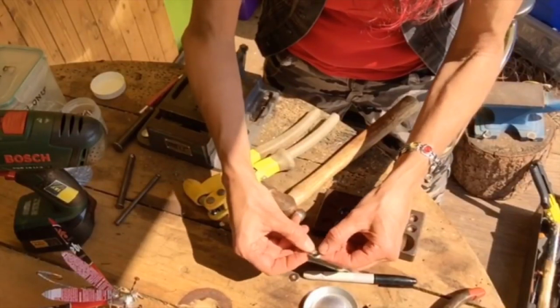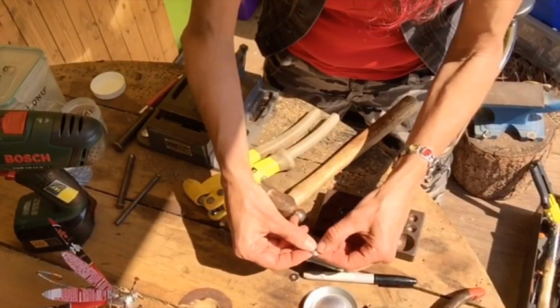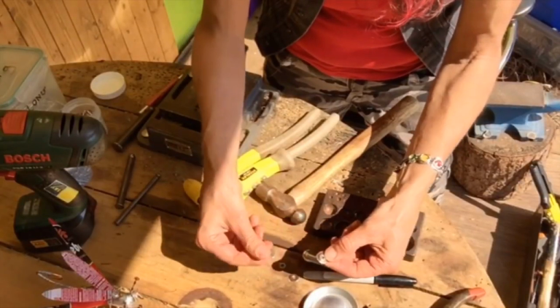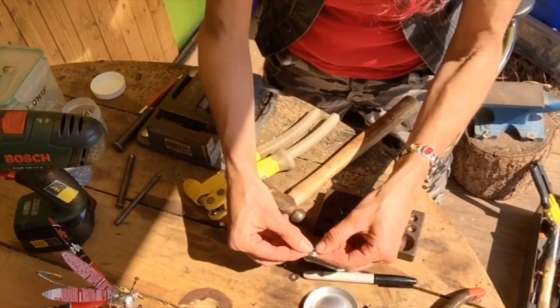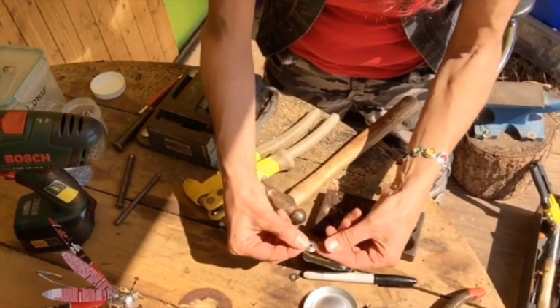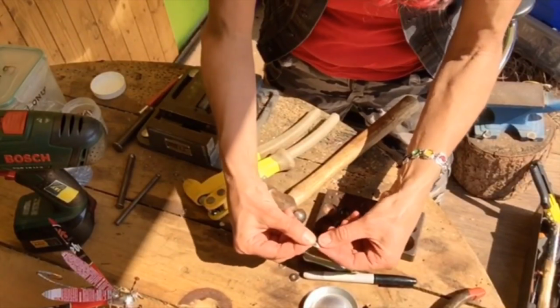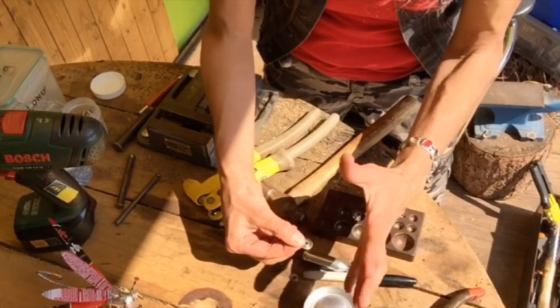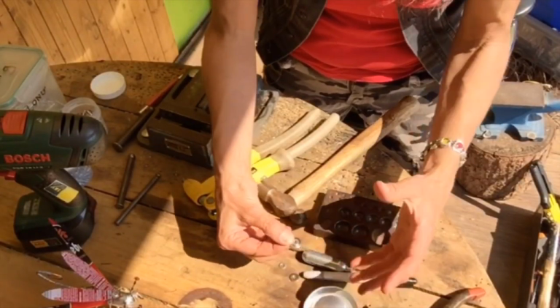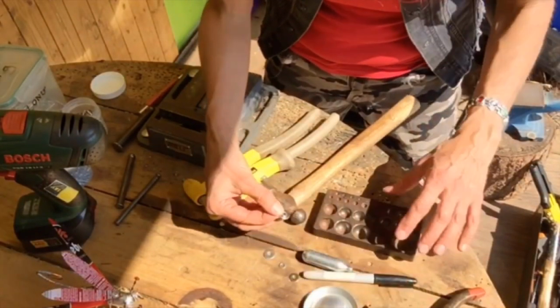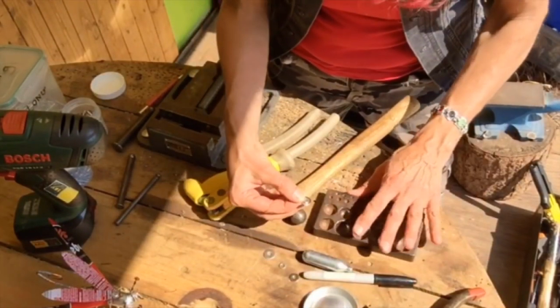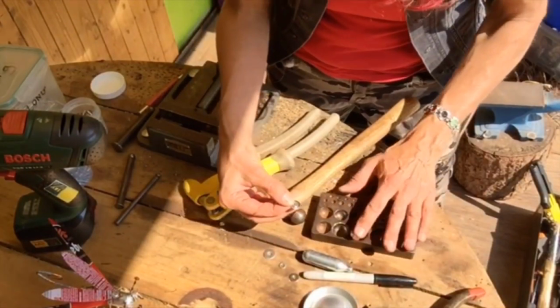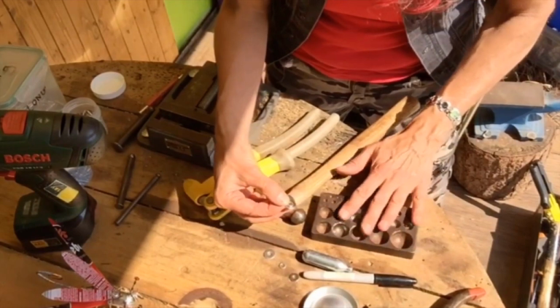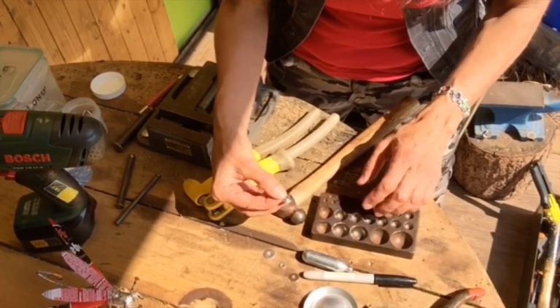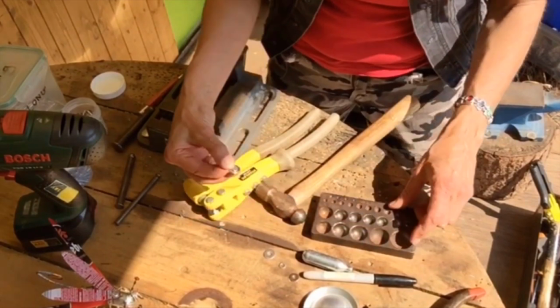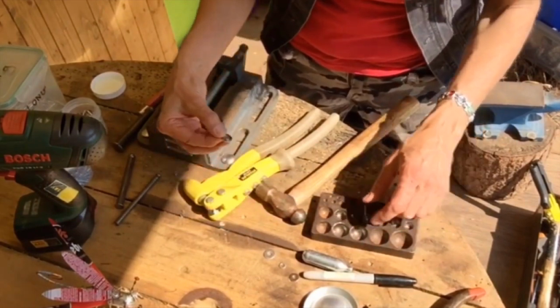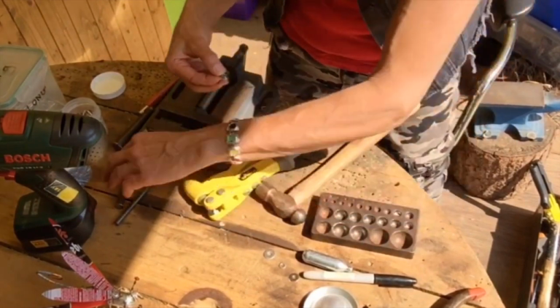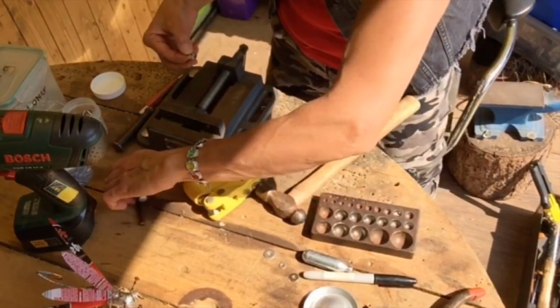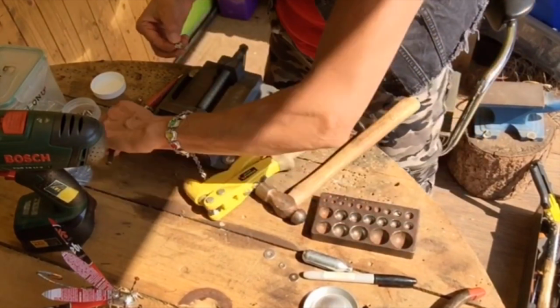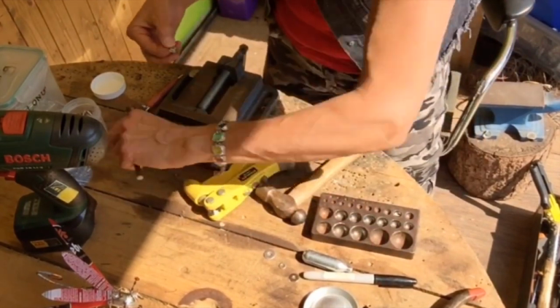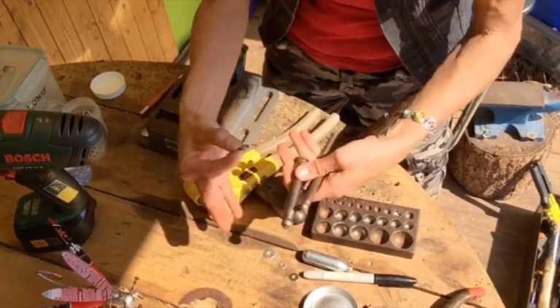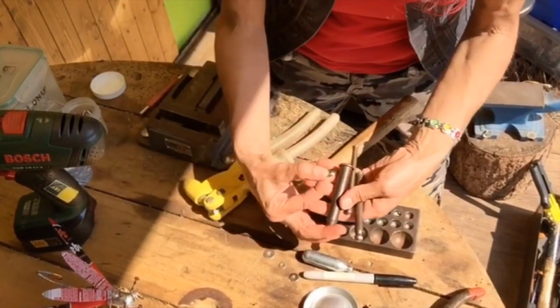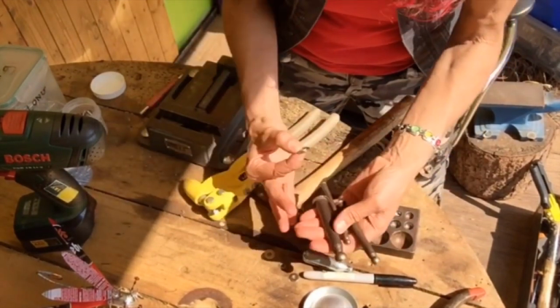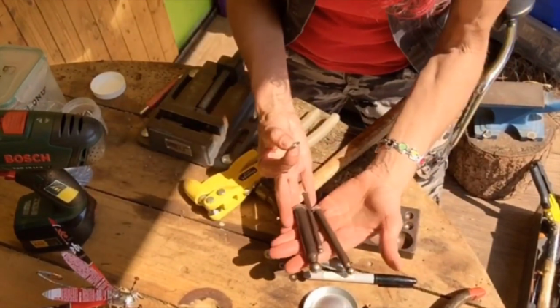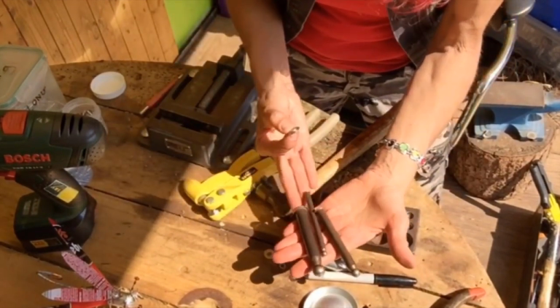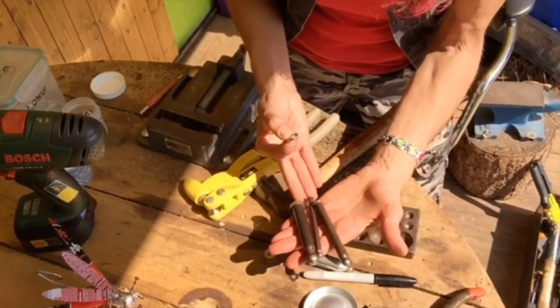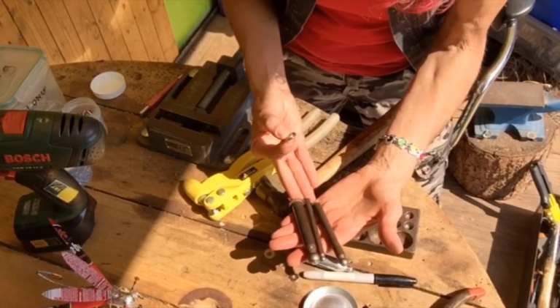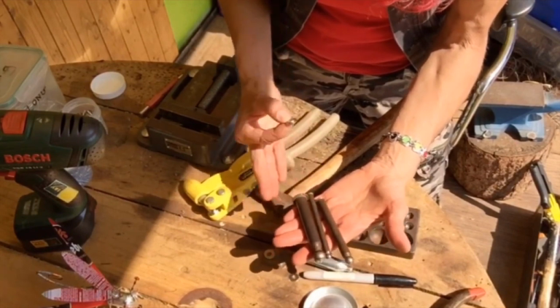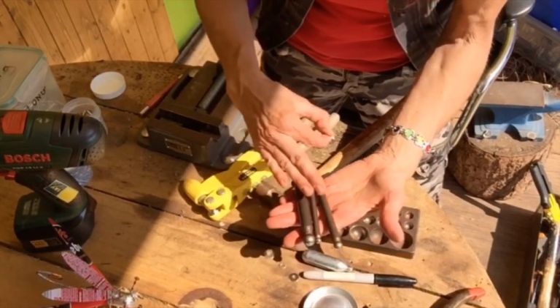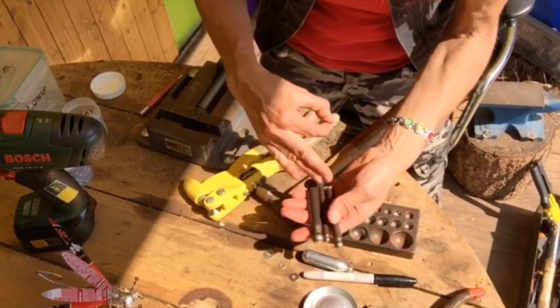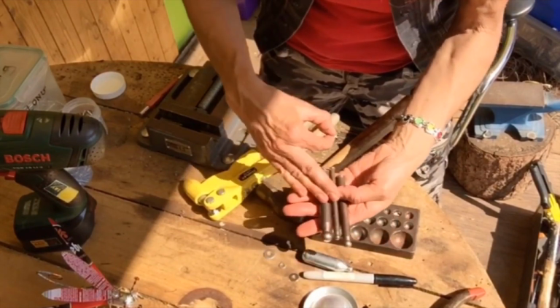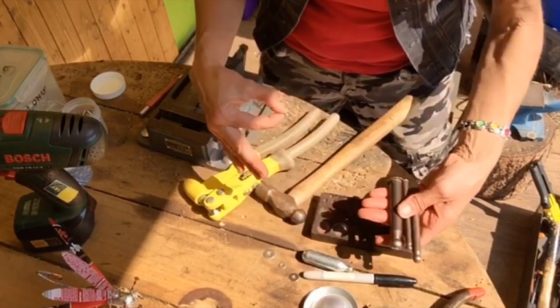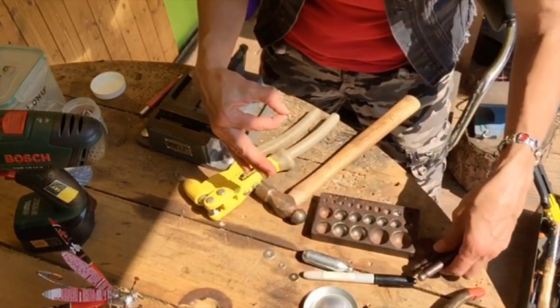I'm going to make them rounded and domed by using this doming block and my doming punches of varying sizes.